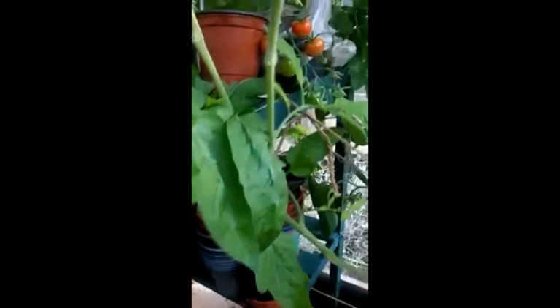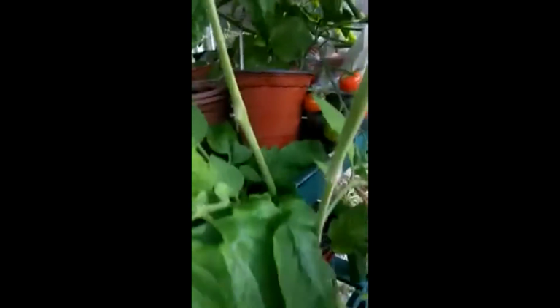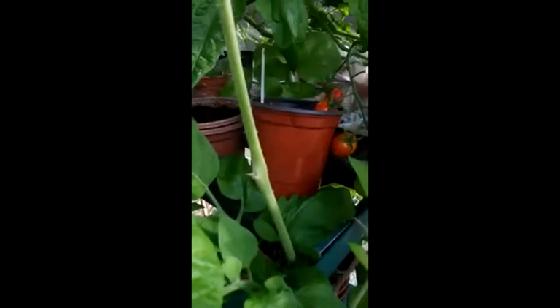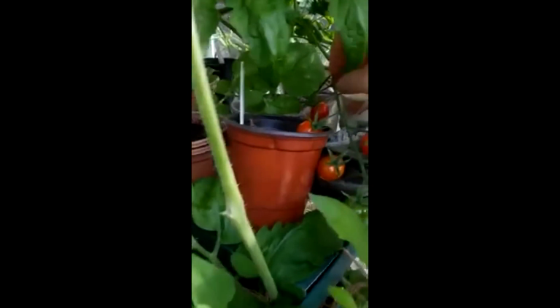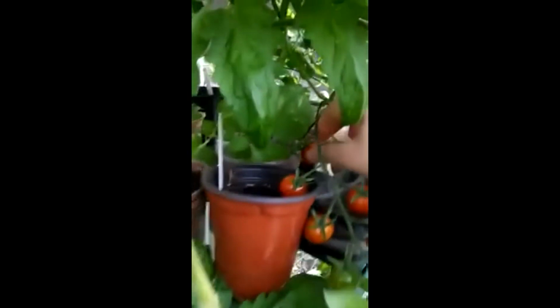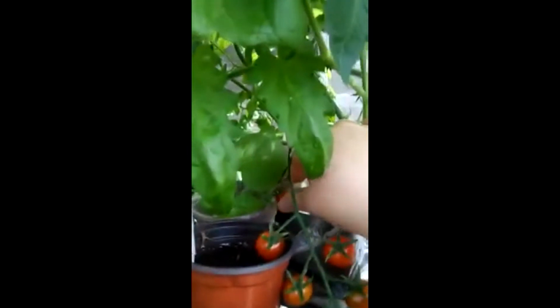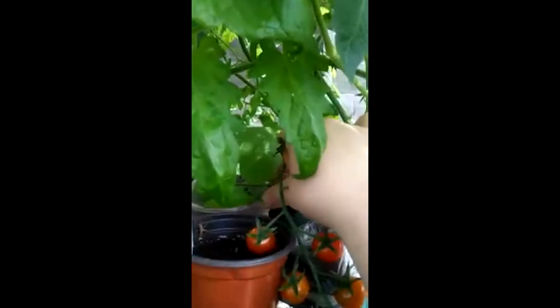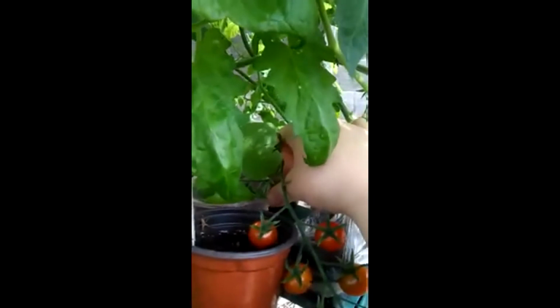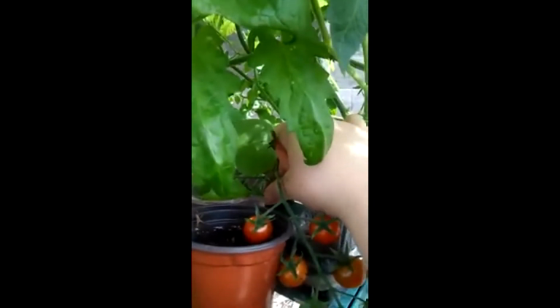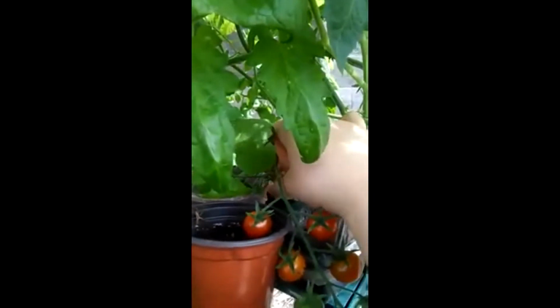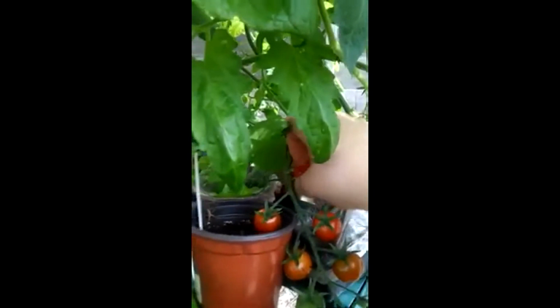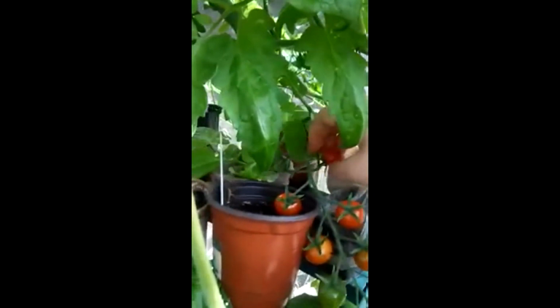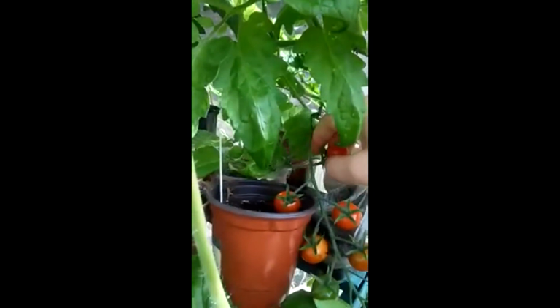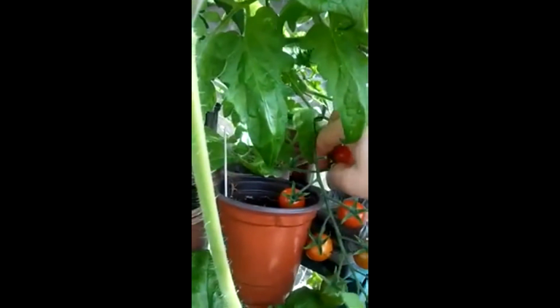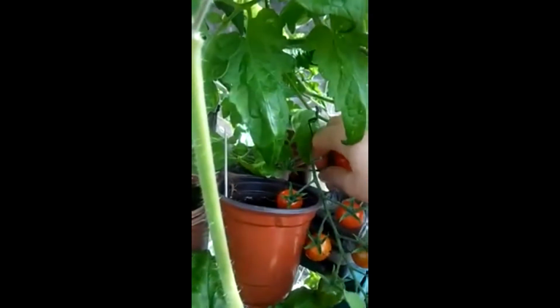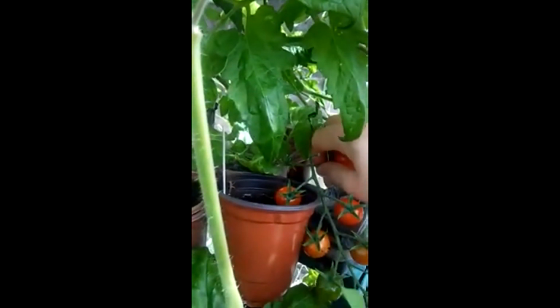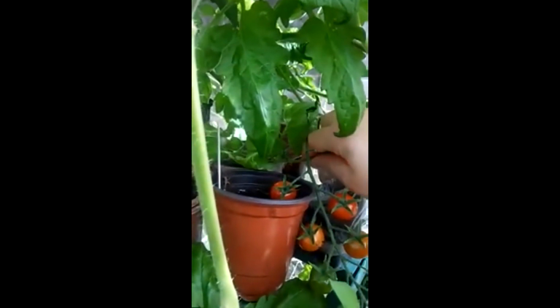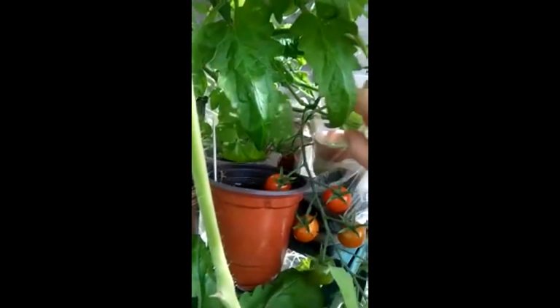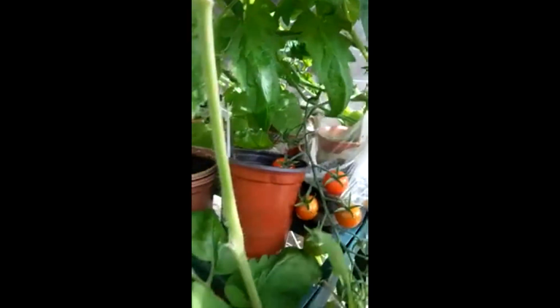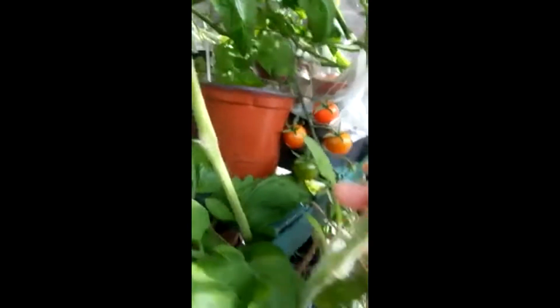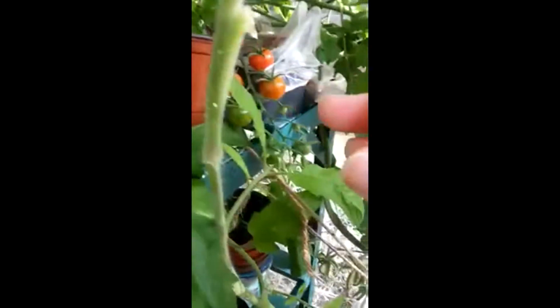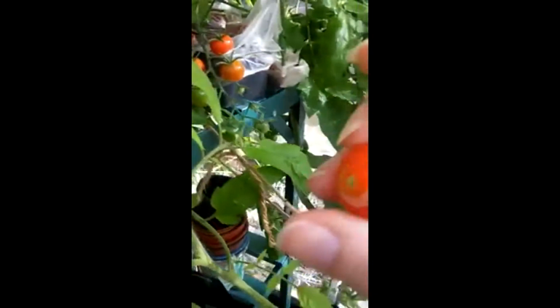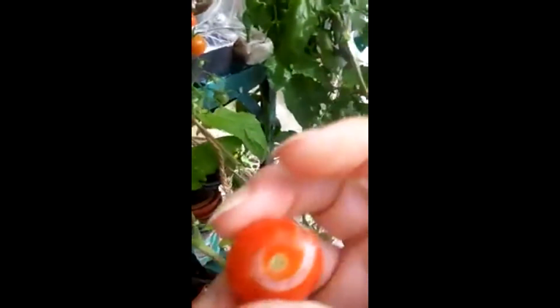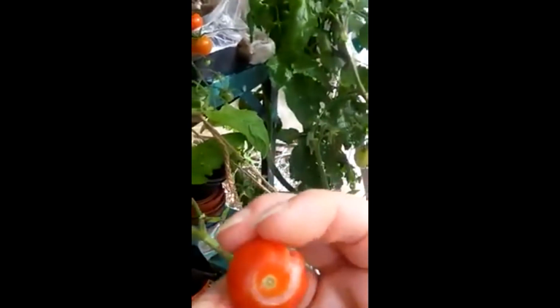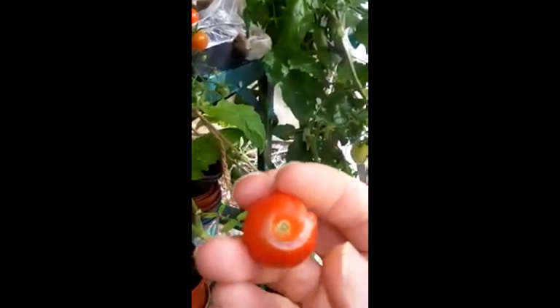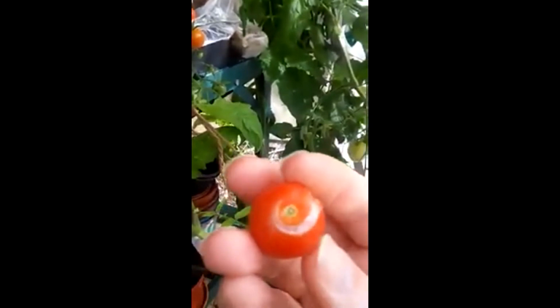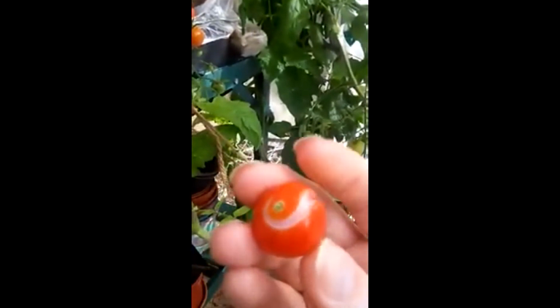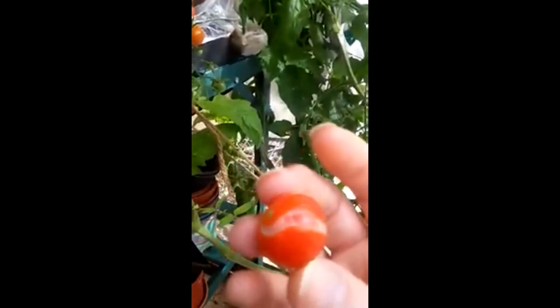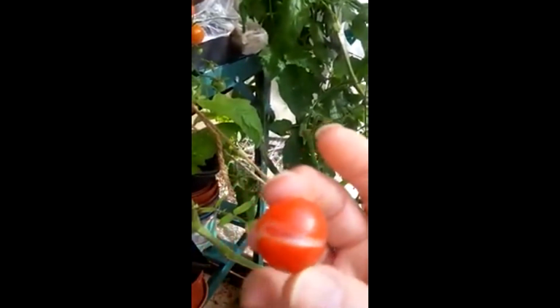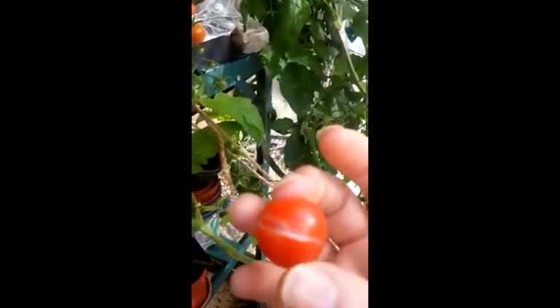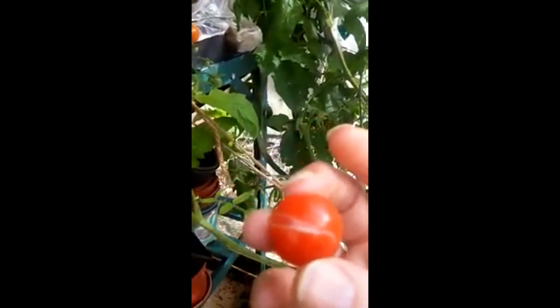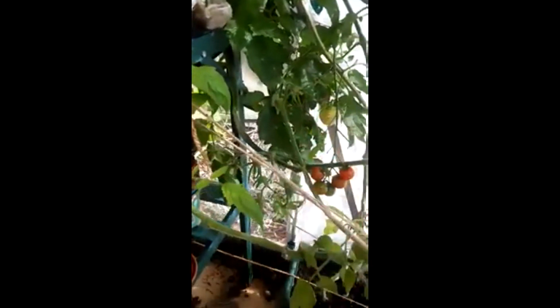There's a split one here — I'm going to take it off anyway, I don't want it. This one's split on the vine.